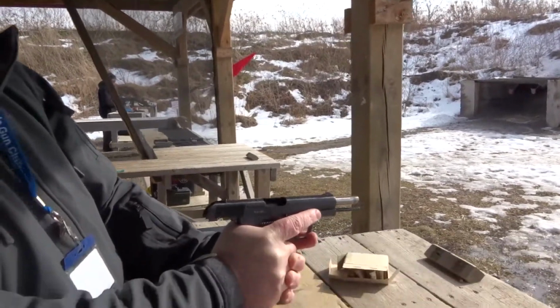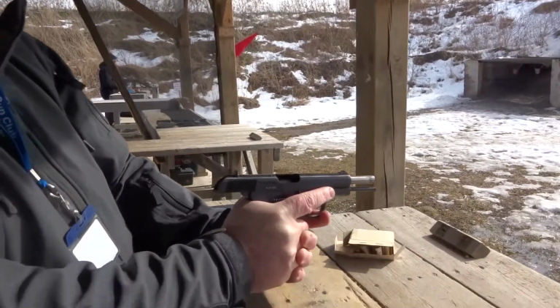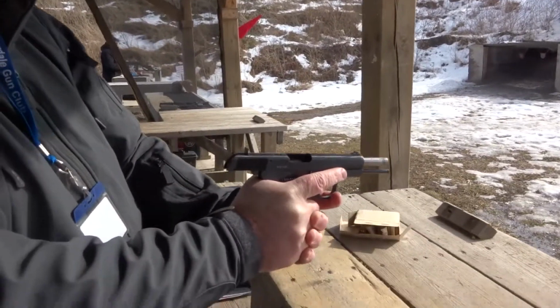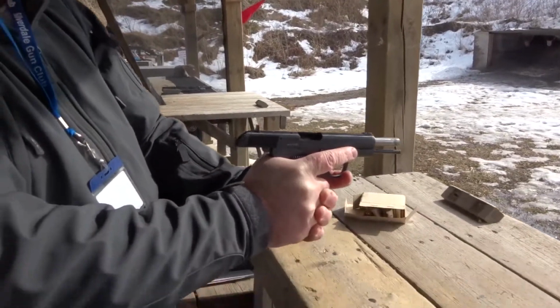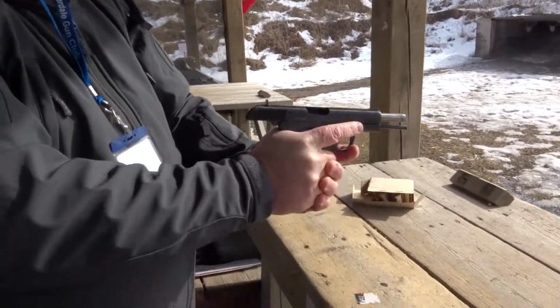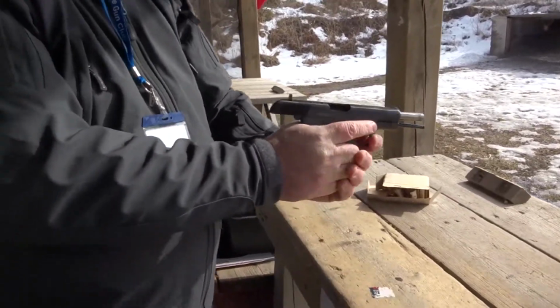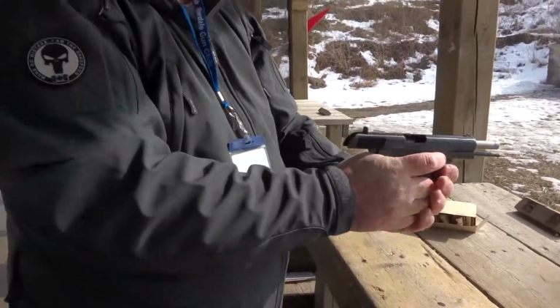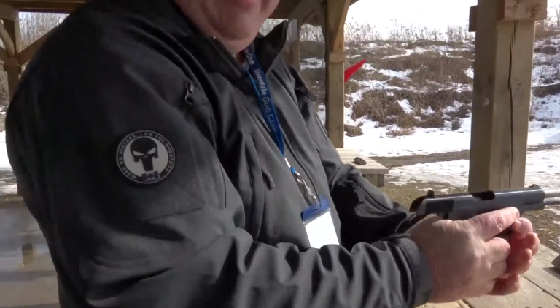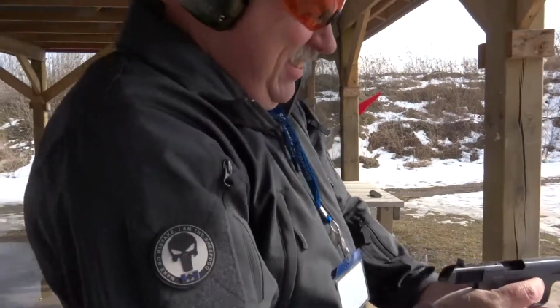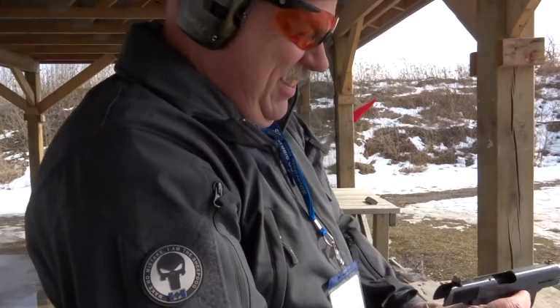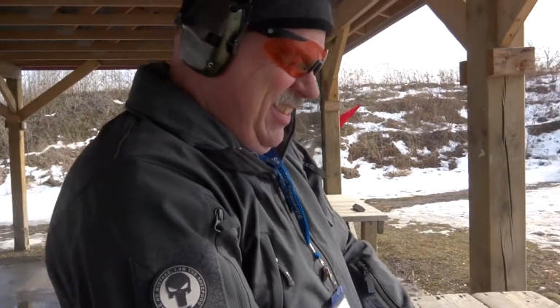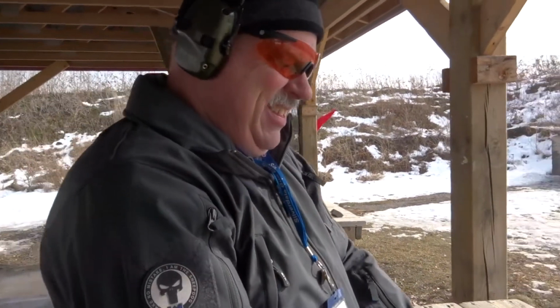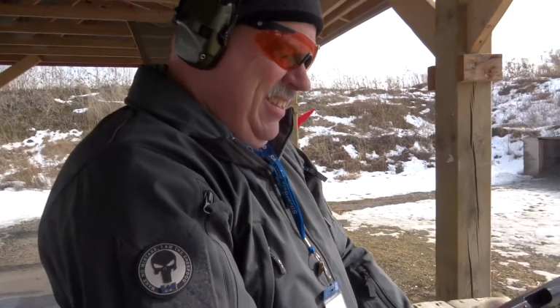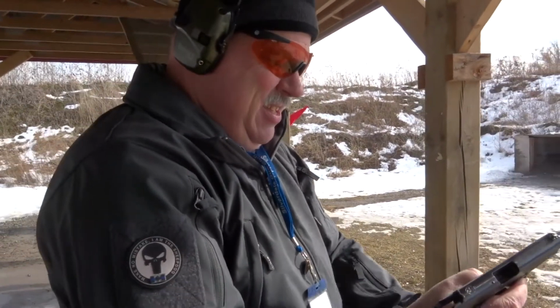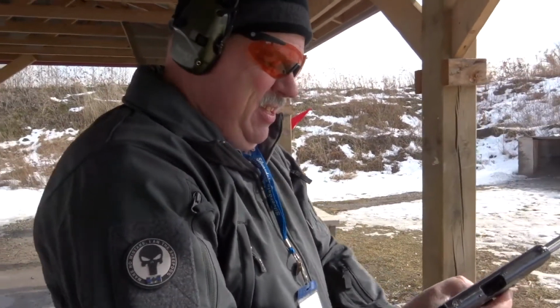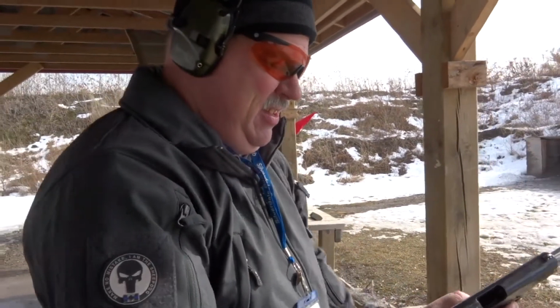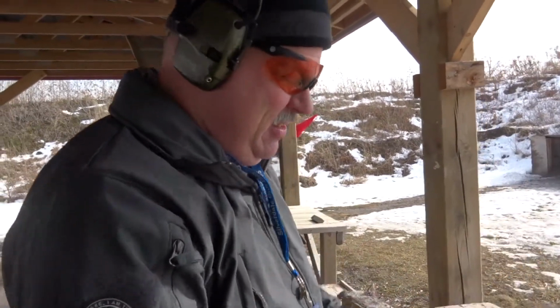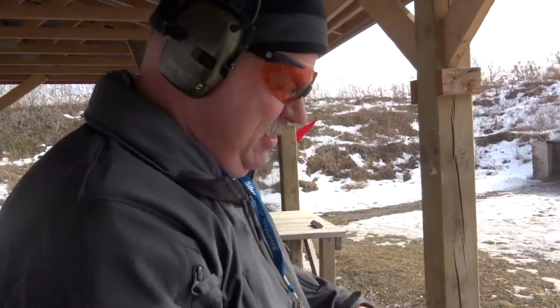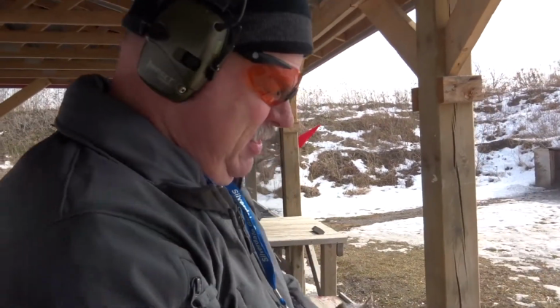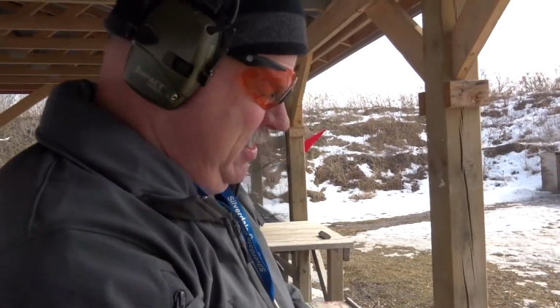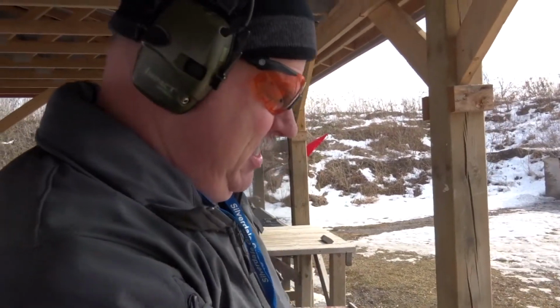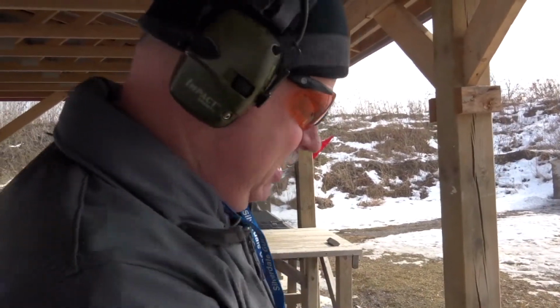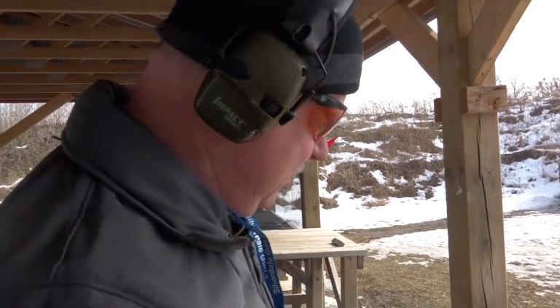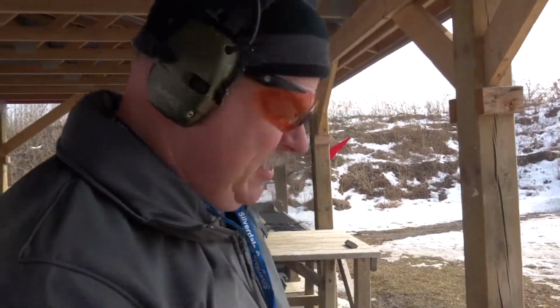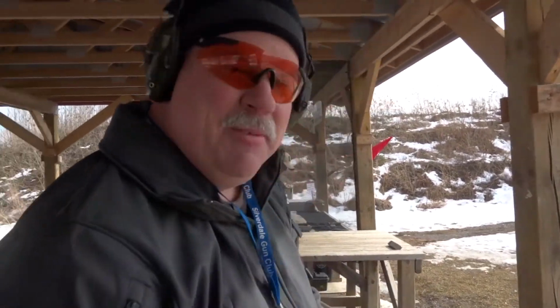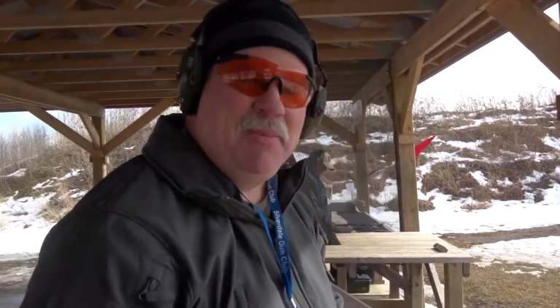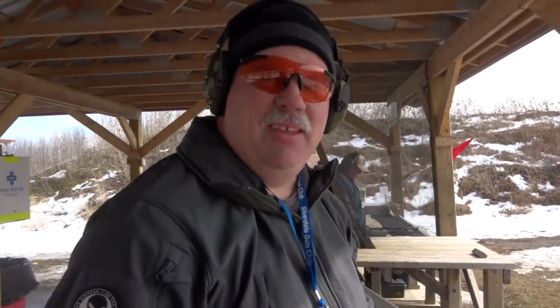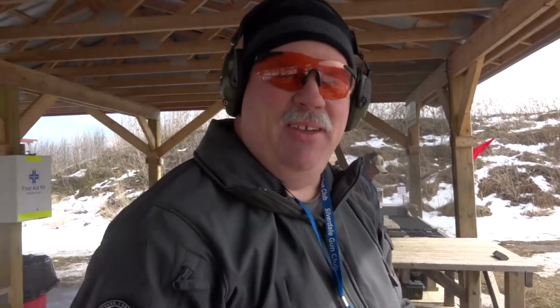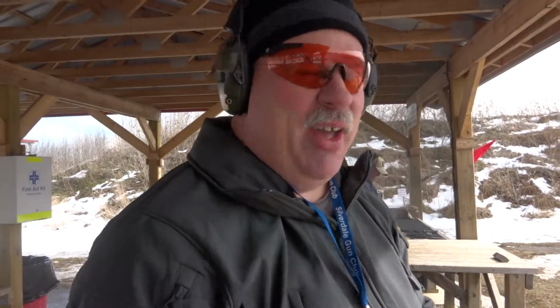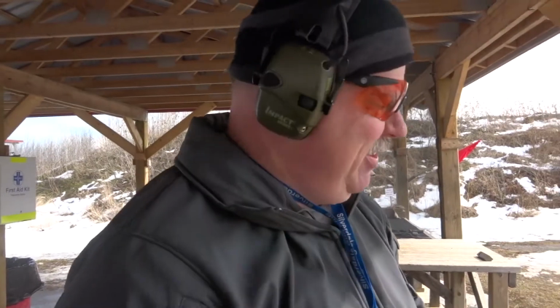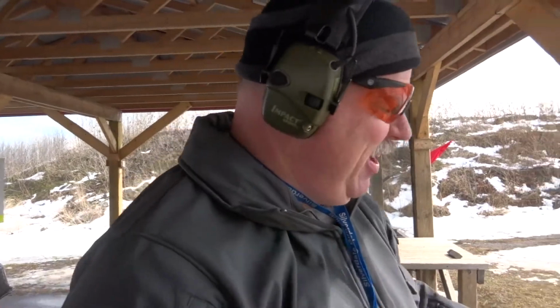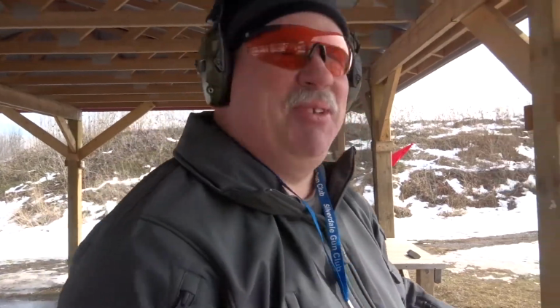But I like it. The grin of a satisfied owner. Absolutely.